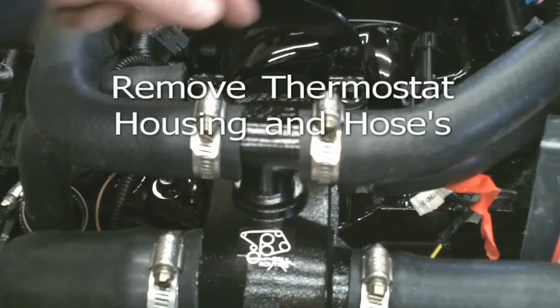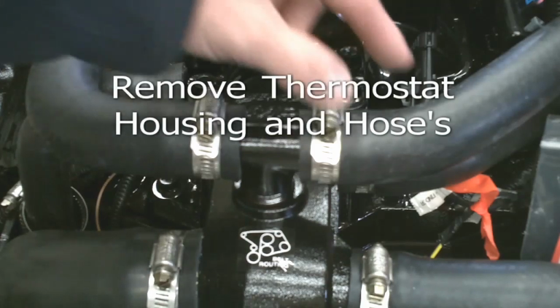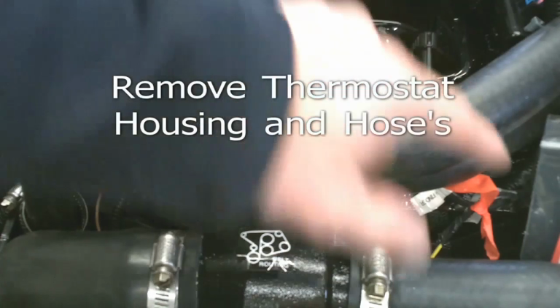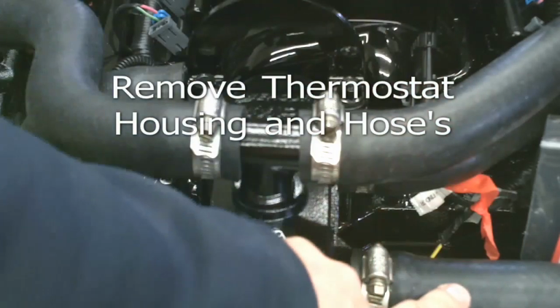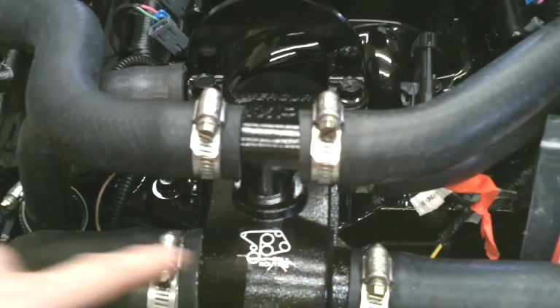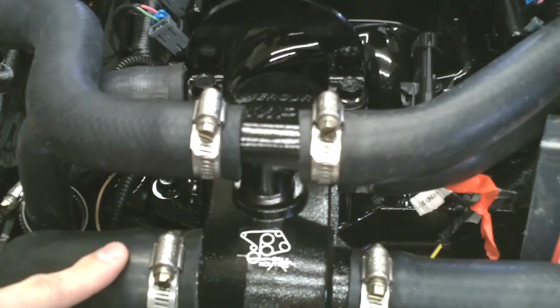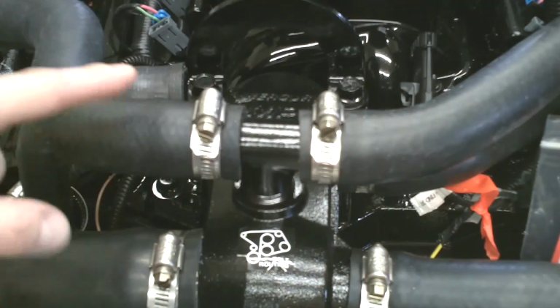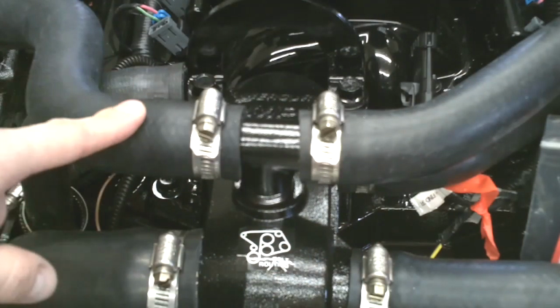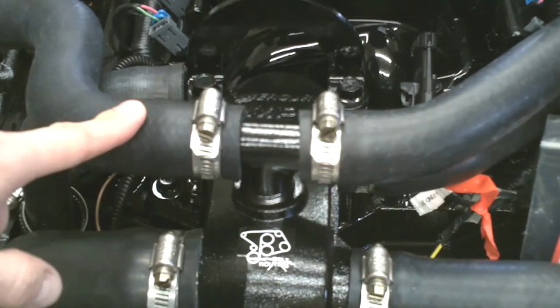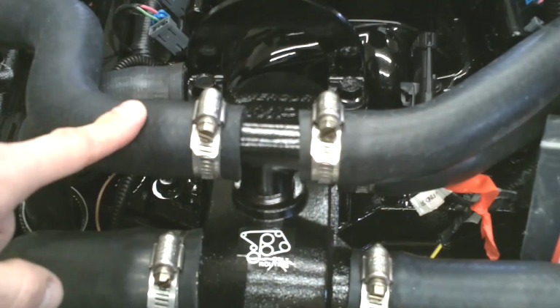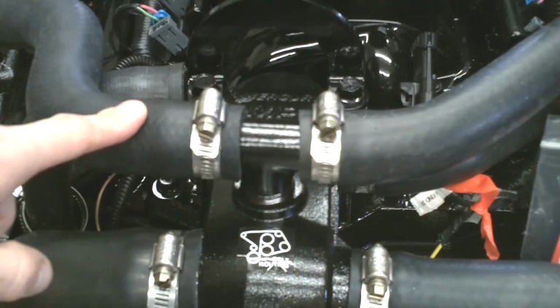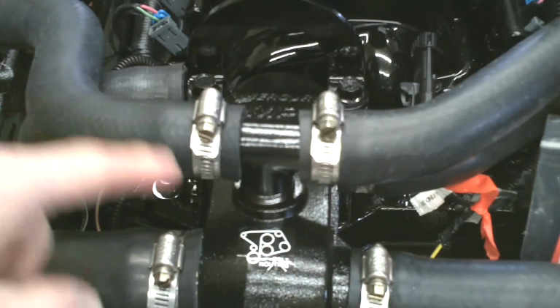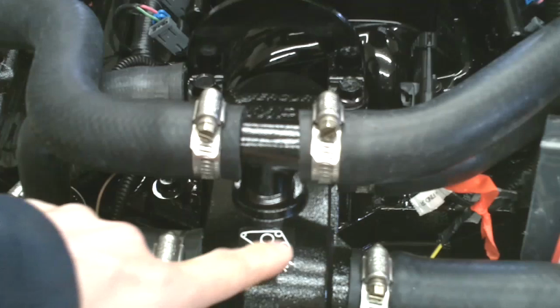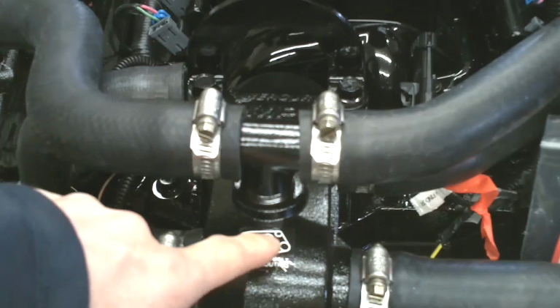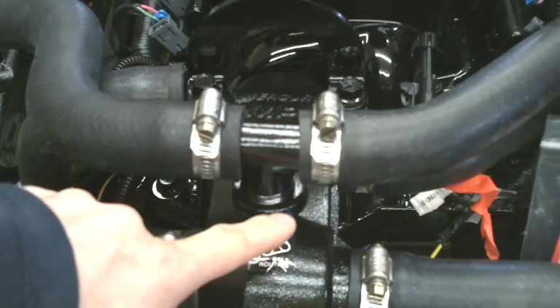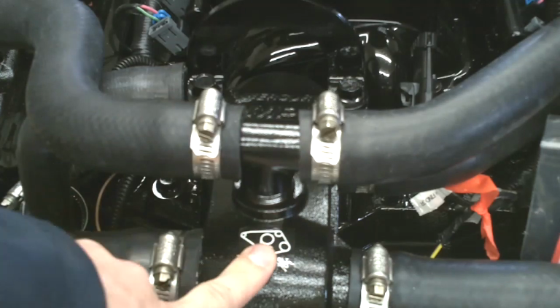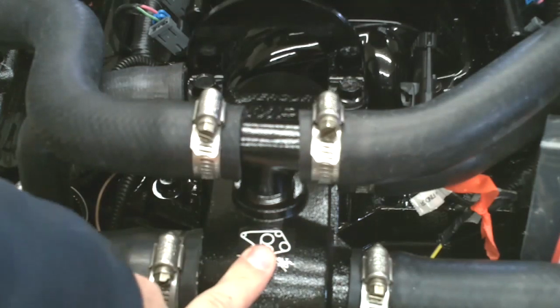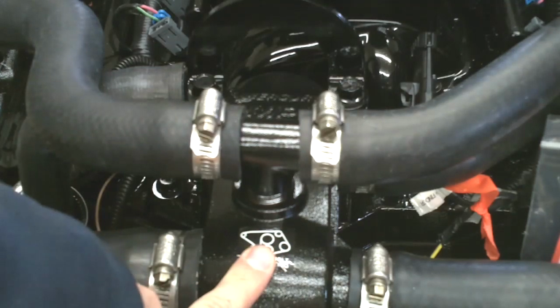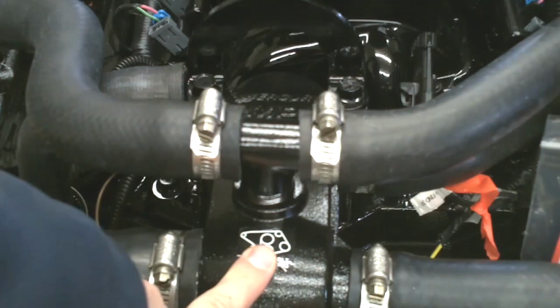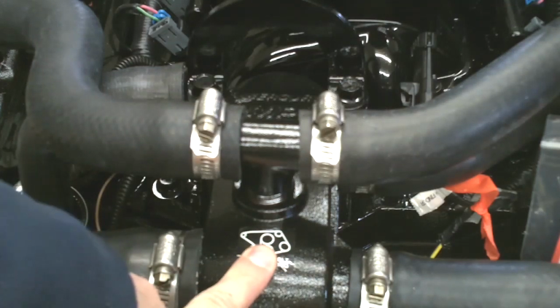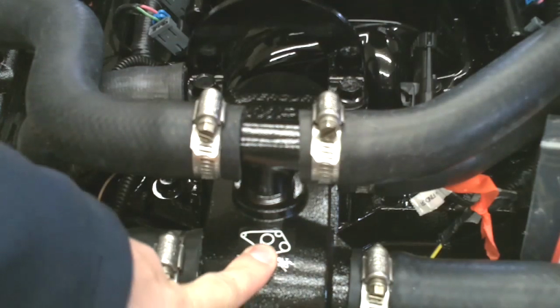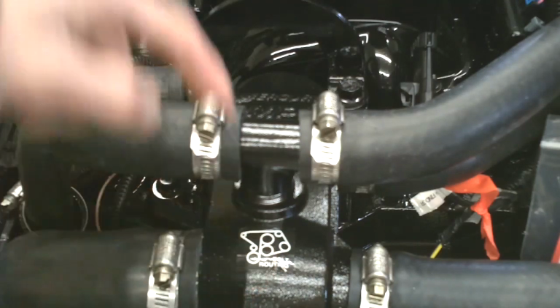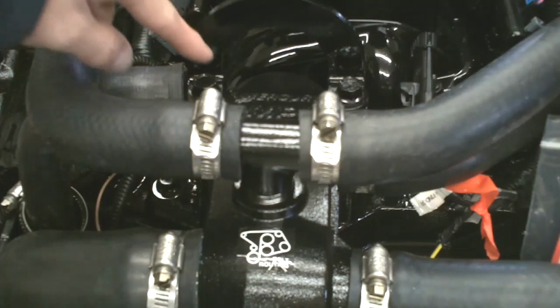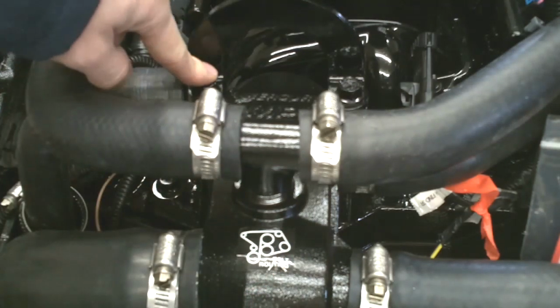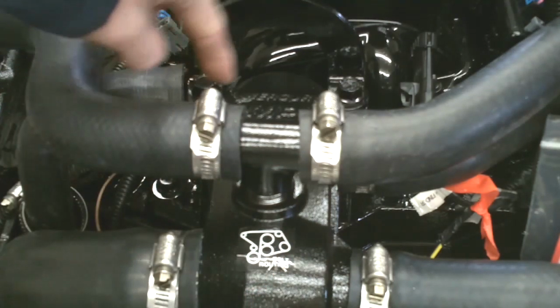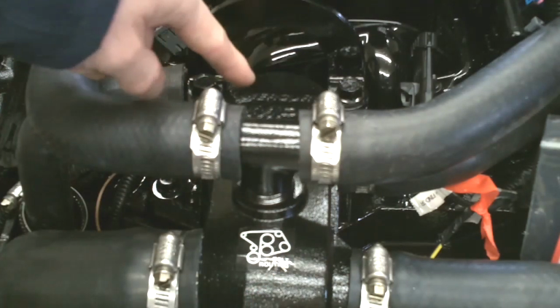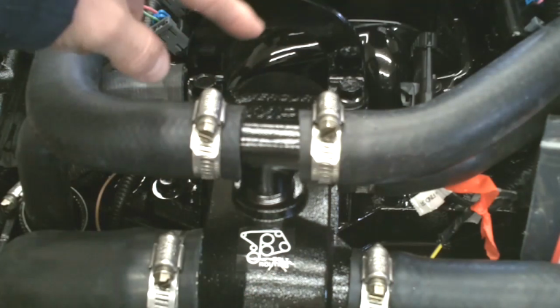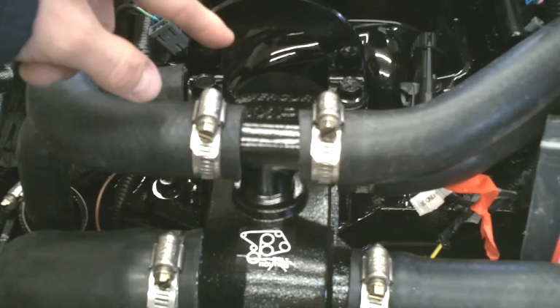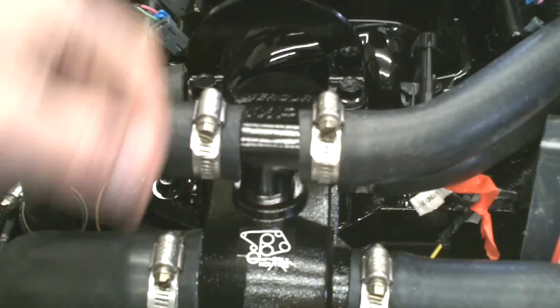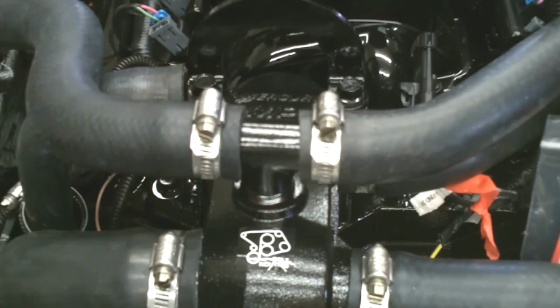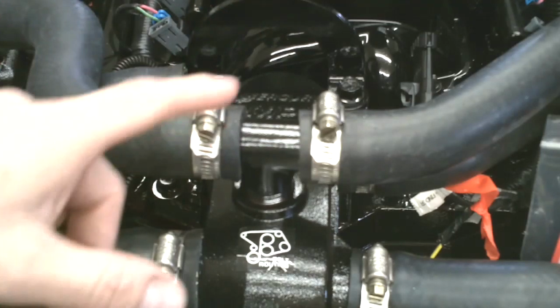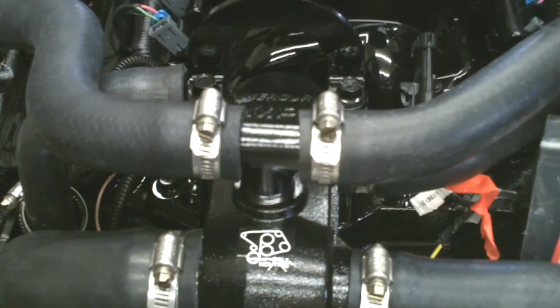Now we're going to disconnect all of the hoses on the thermostat housing. We're going to discard the existing thermostat housing, the bolts, the thermostat, and the gaskets off of the unit.